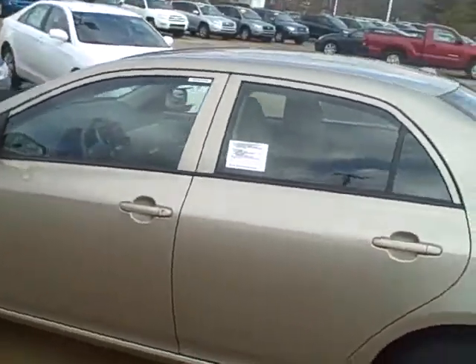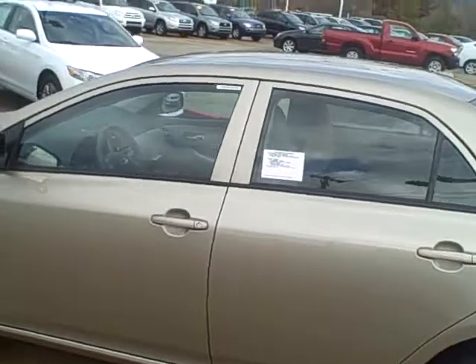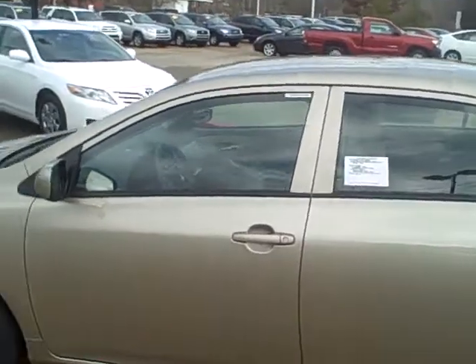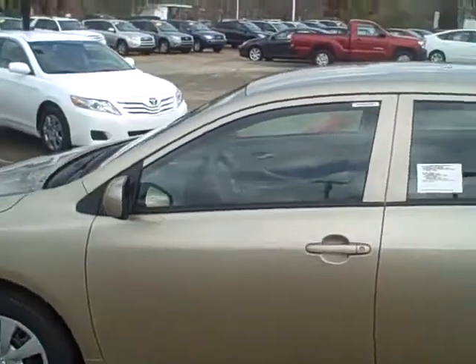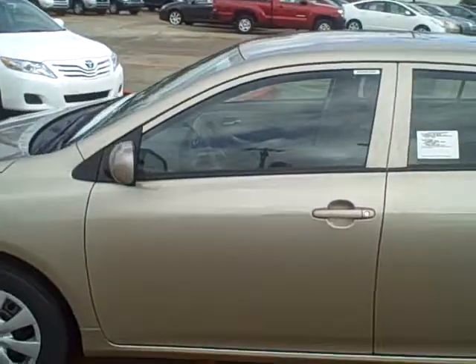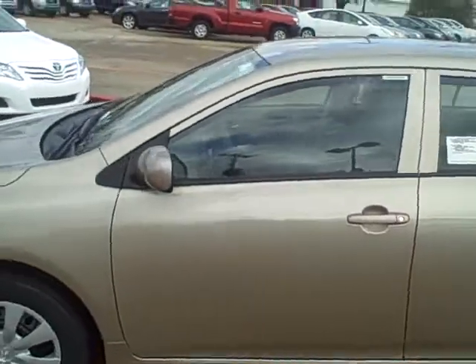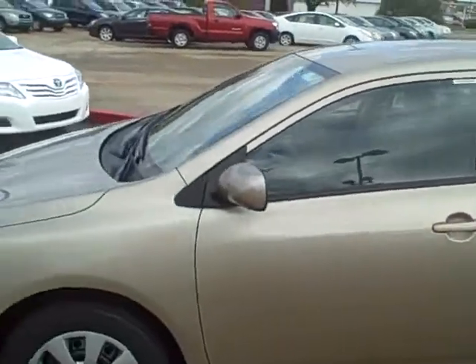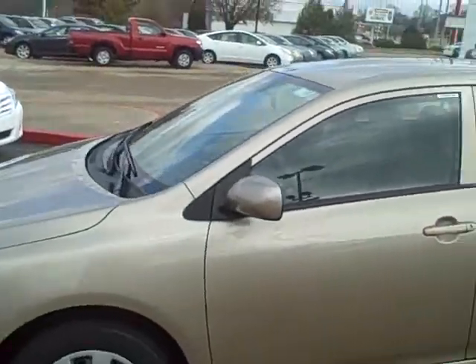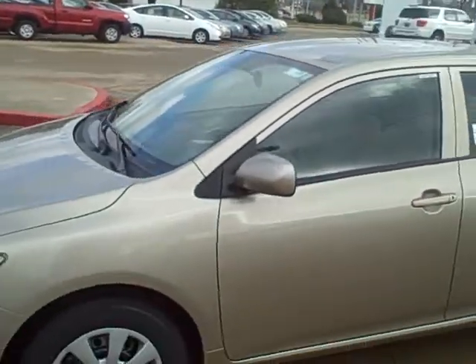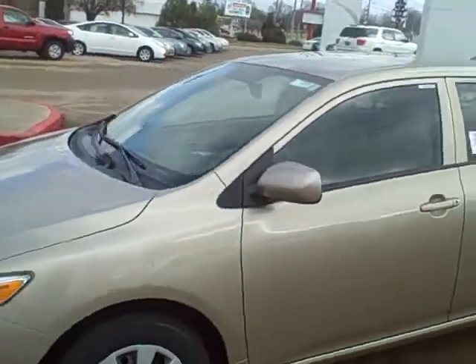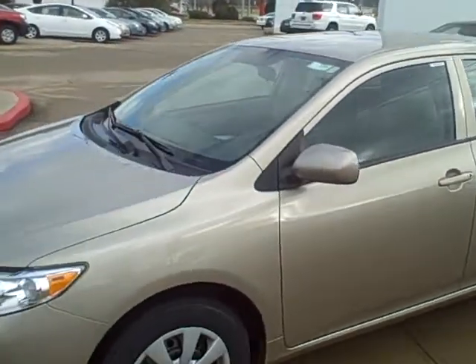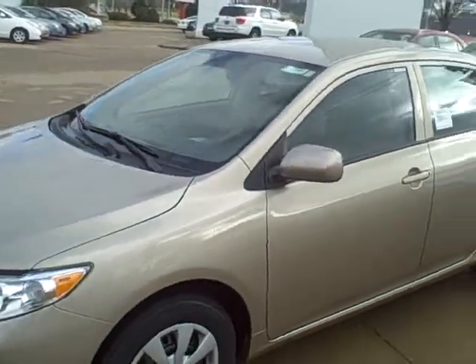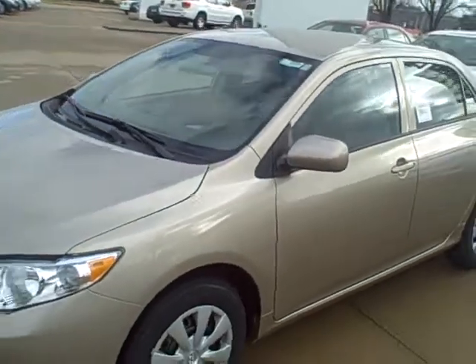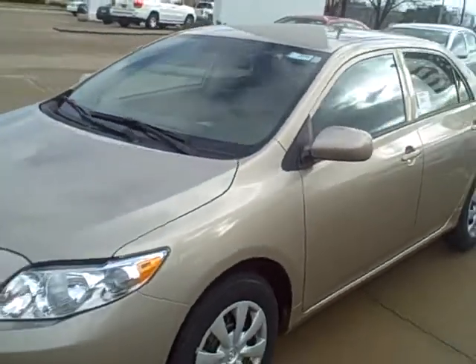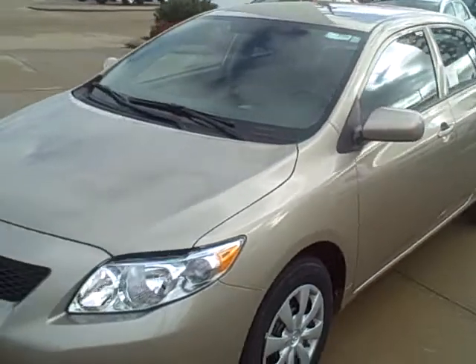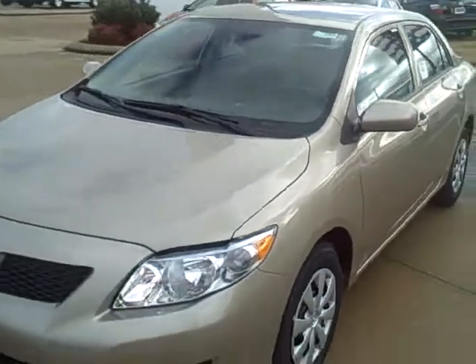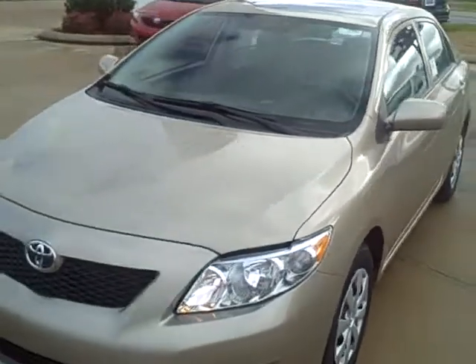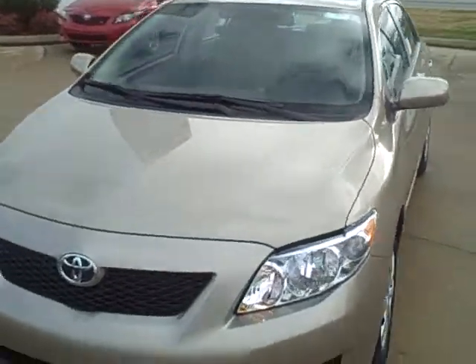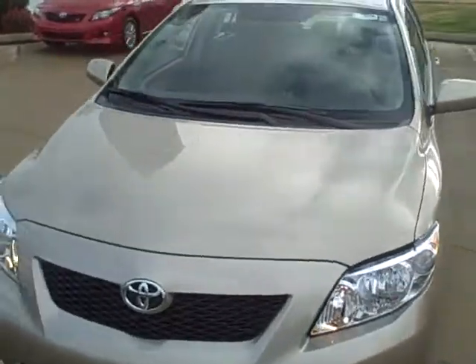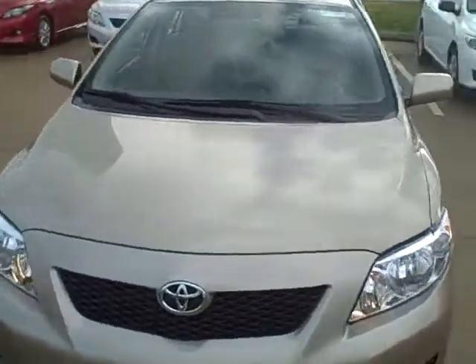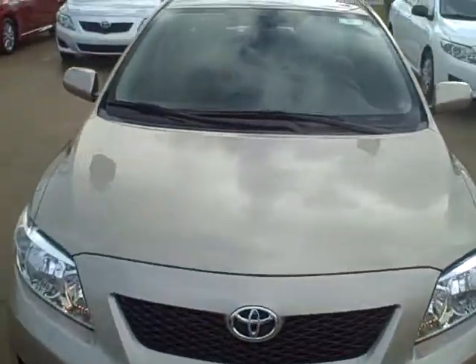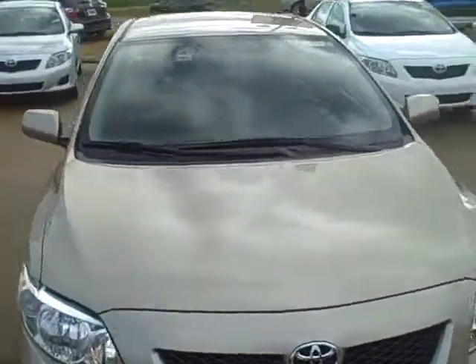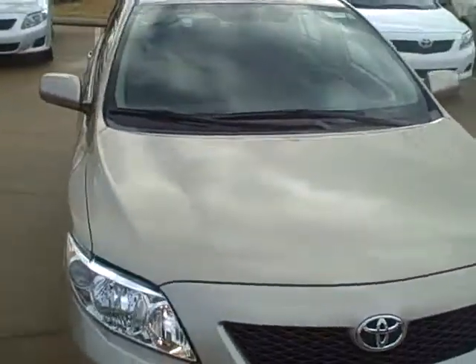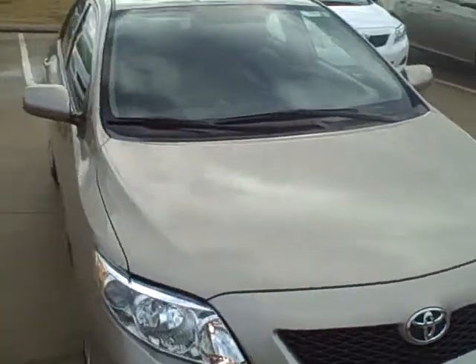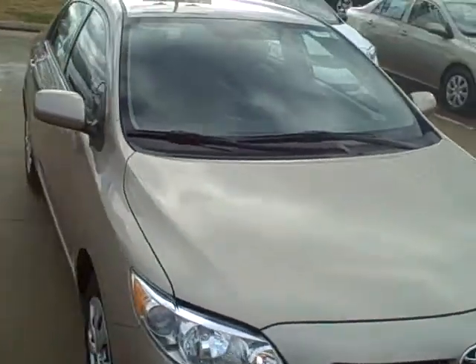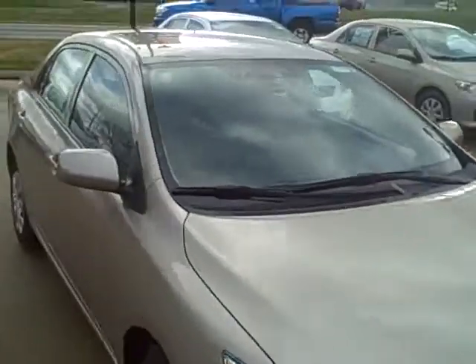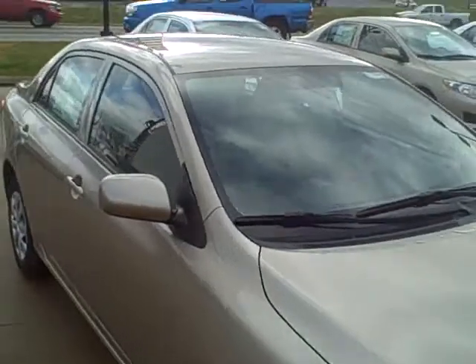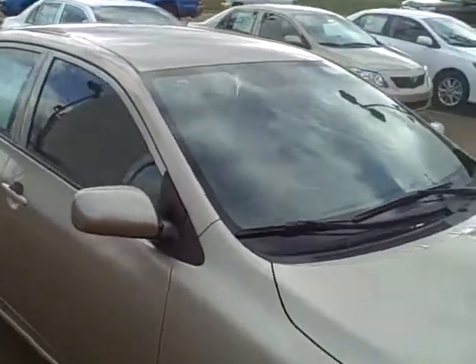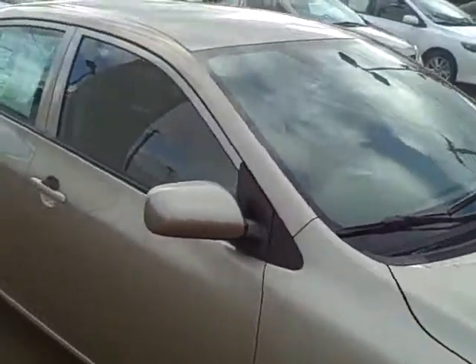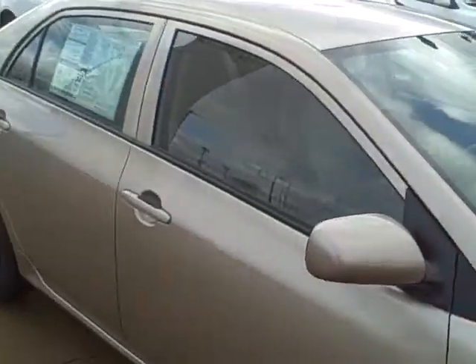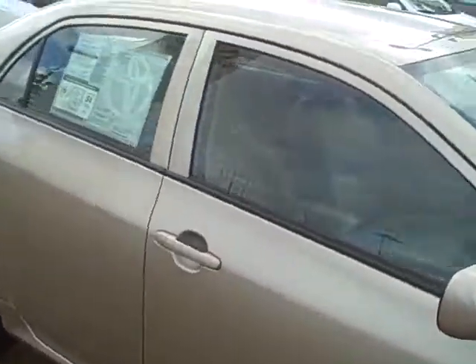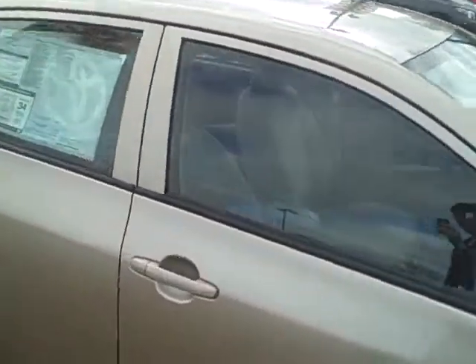This specific Corolla does have an extra value package on it, which gives it cruise control — a nice option to have. Let's go ahead and just look at the window sticker and we'll run down the options for you.